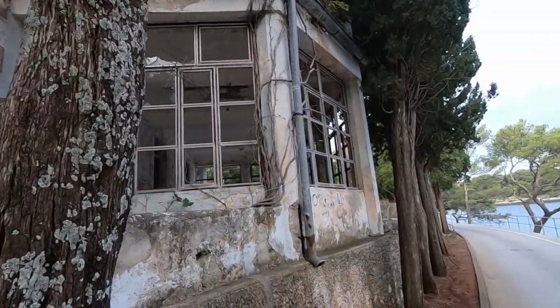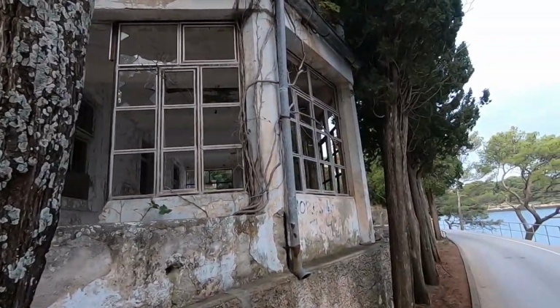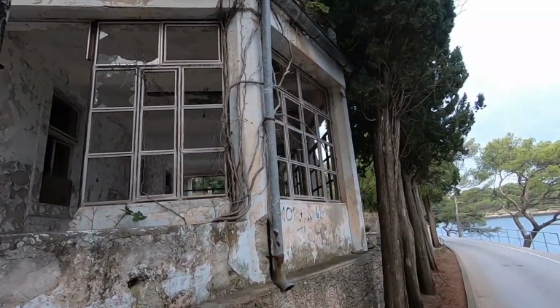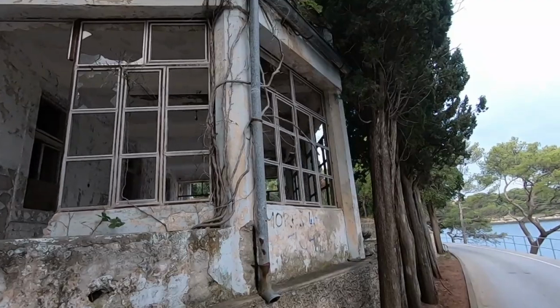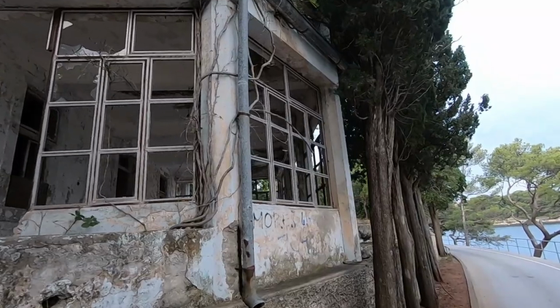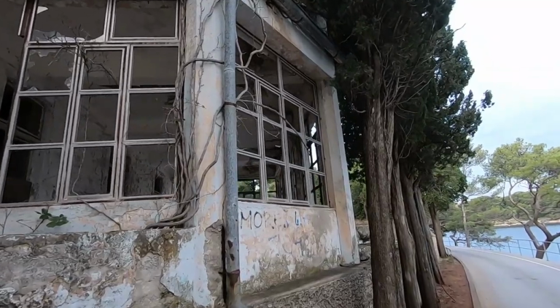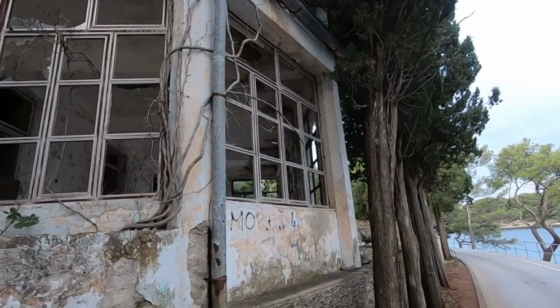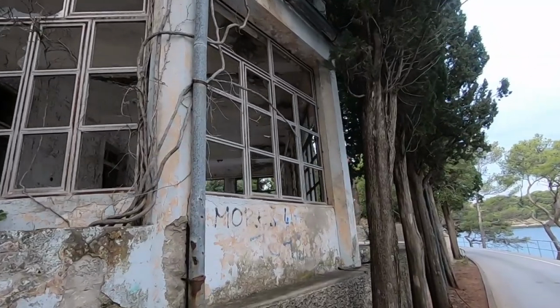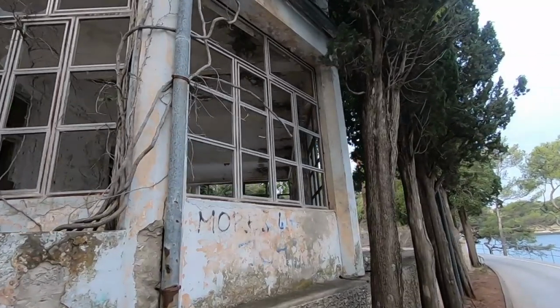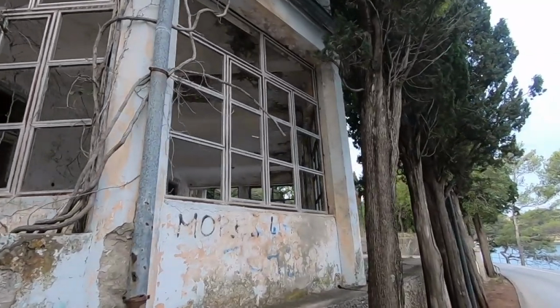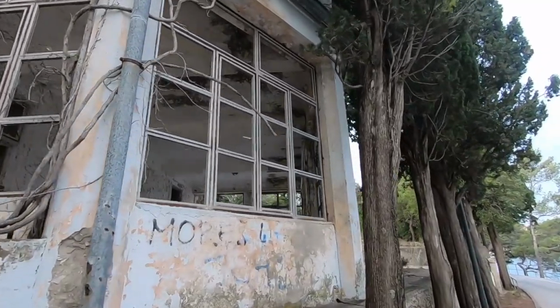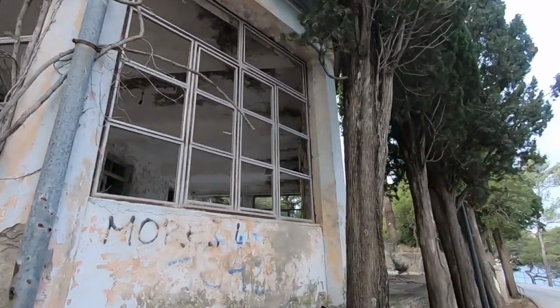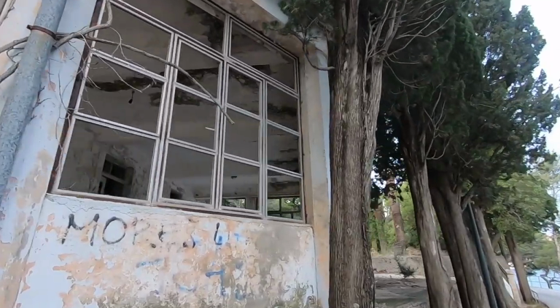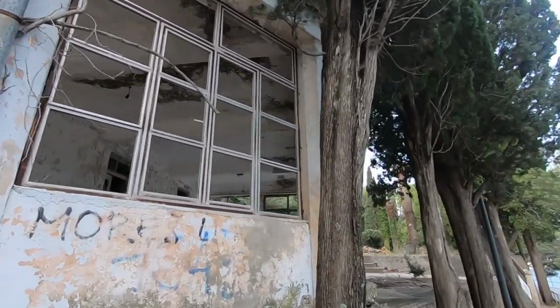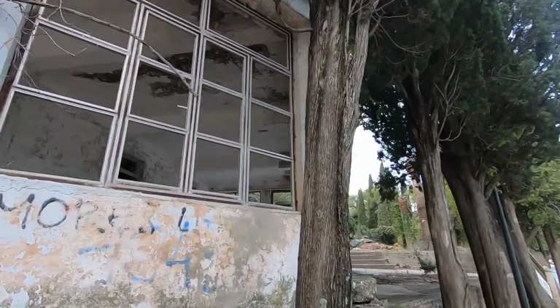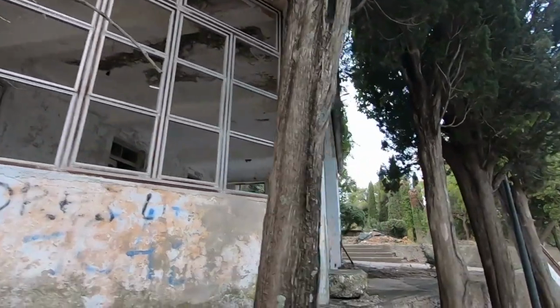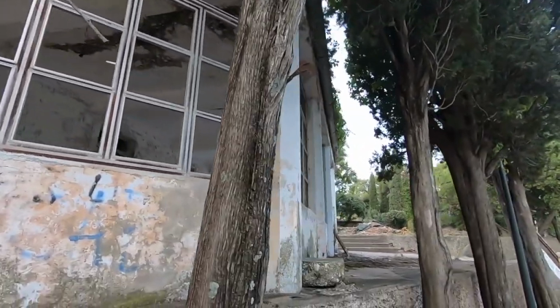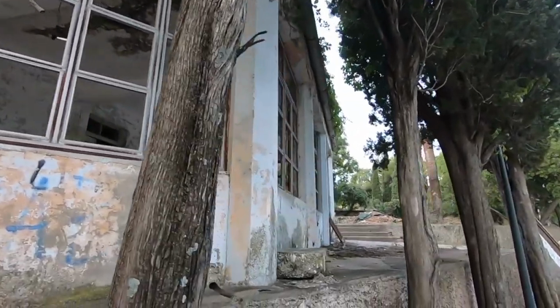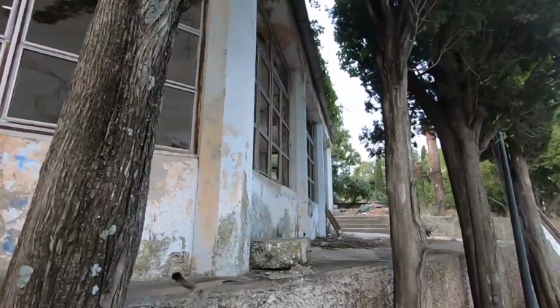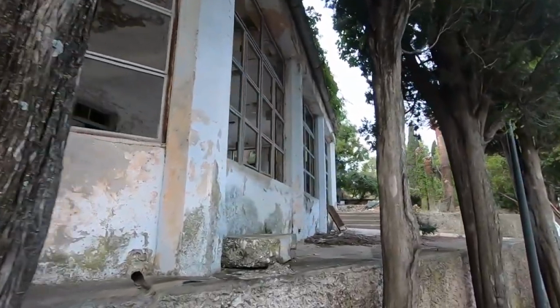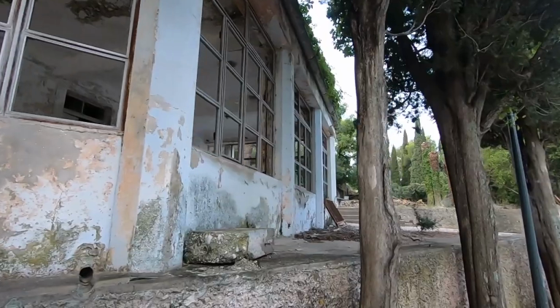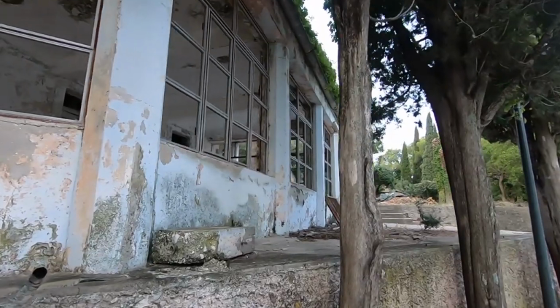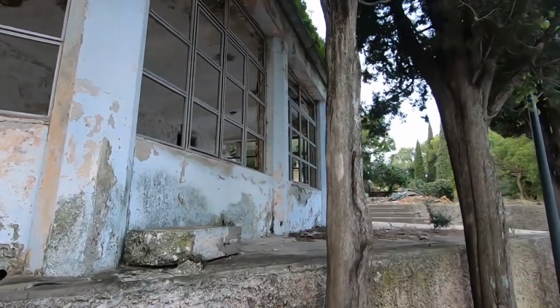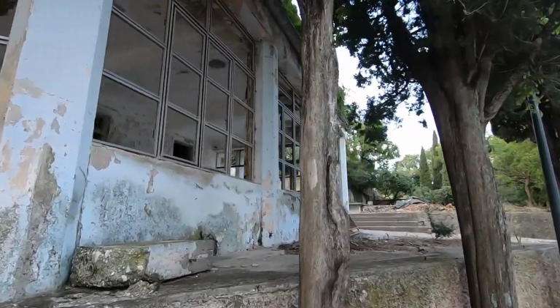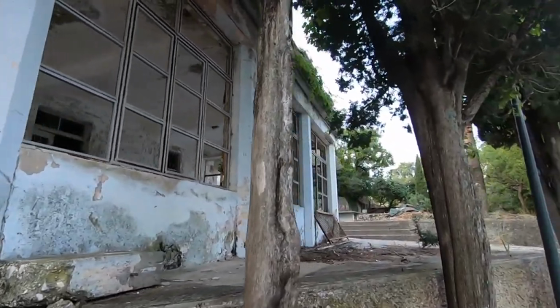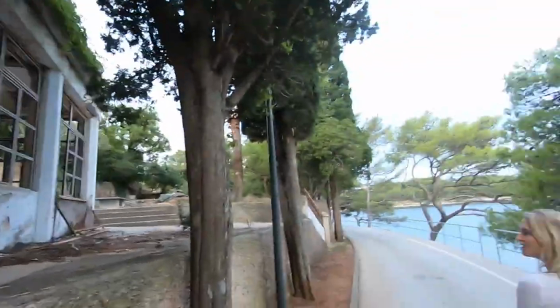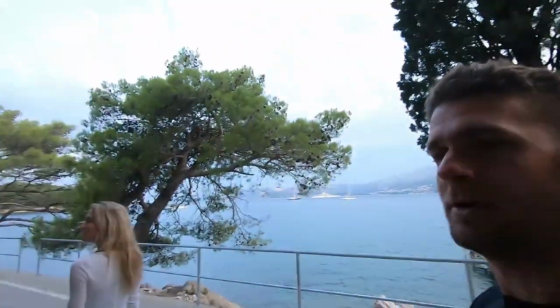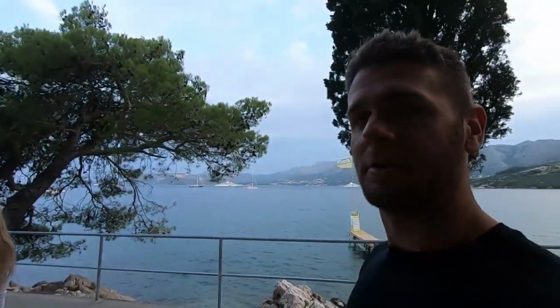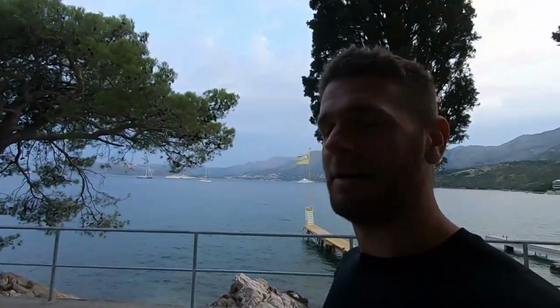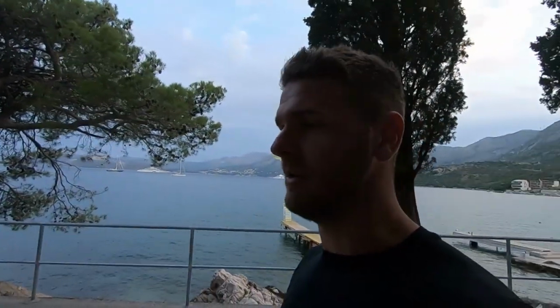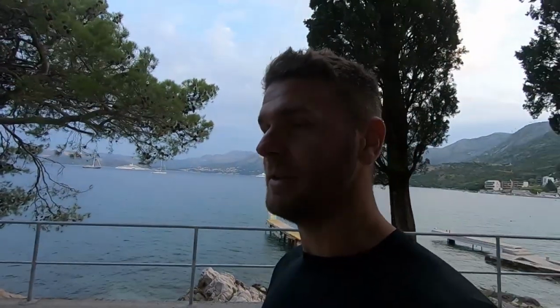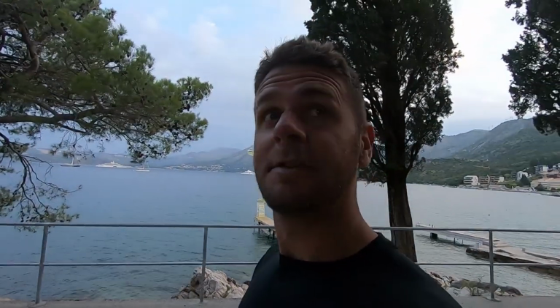Like you rip those window frames out and put new ones in. You can do an amazing job with this, you can paint that up. Already talking about how we can renovate this.